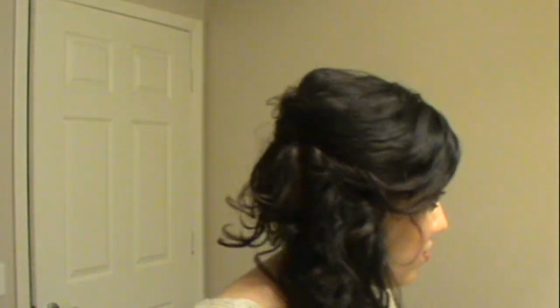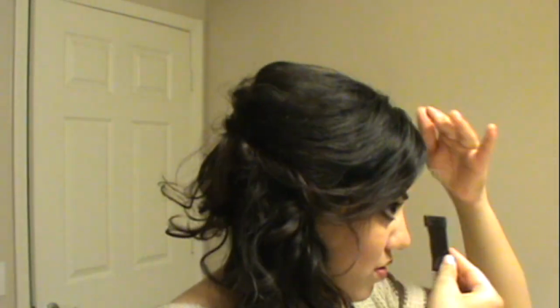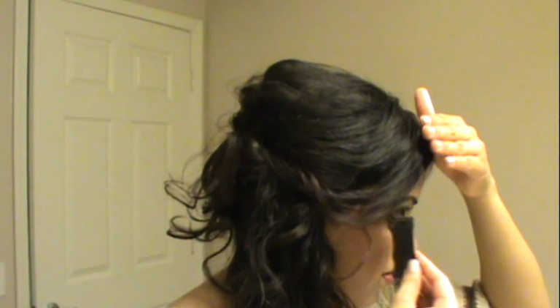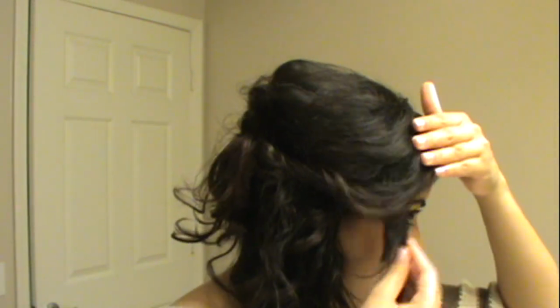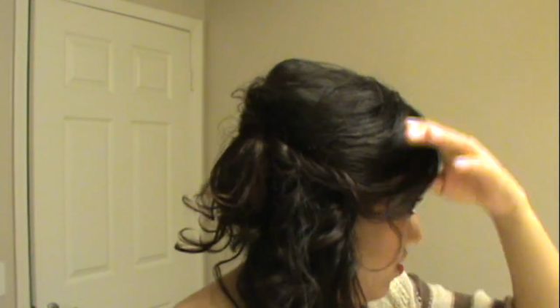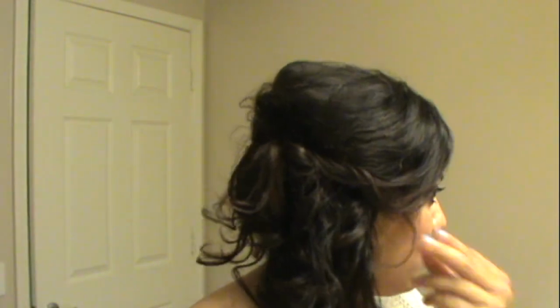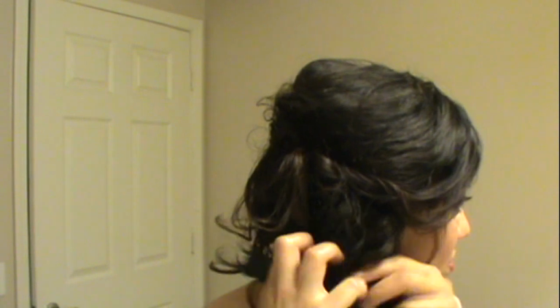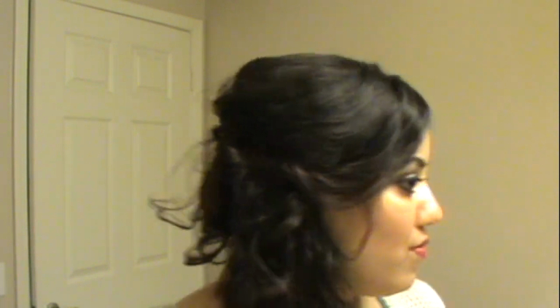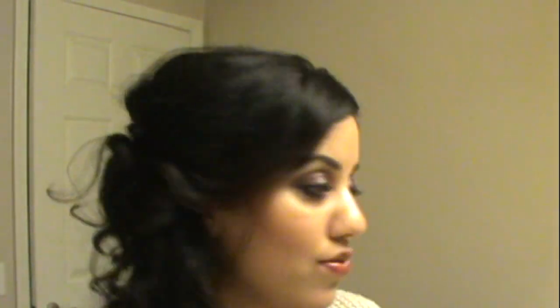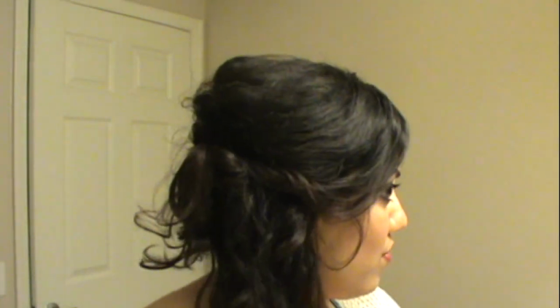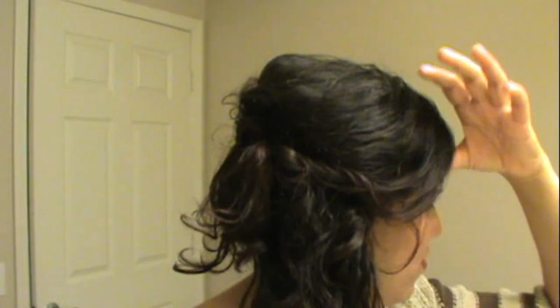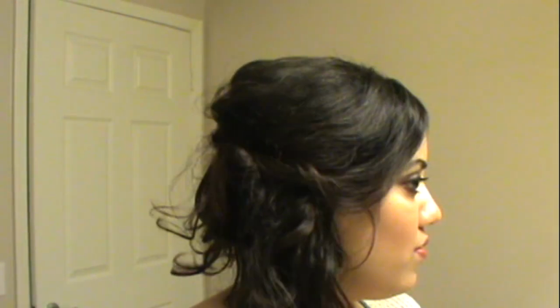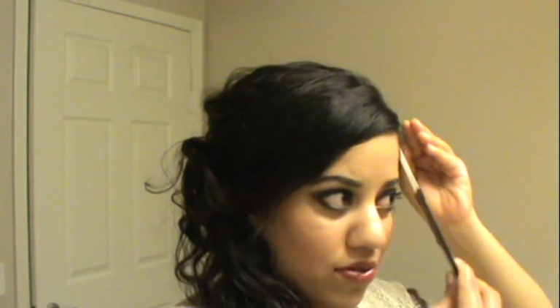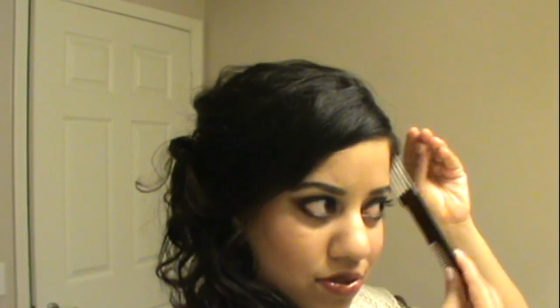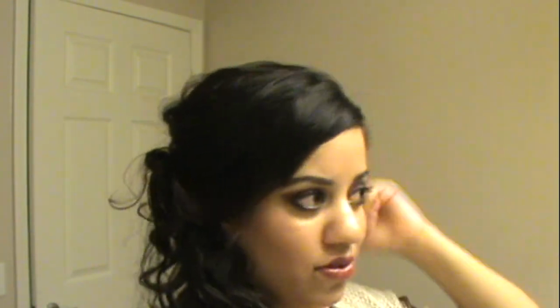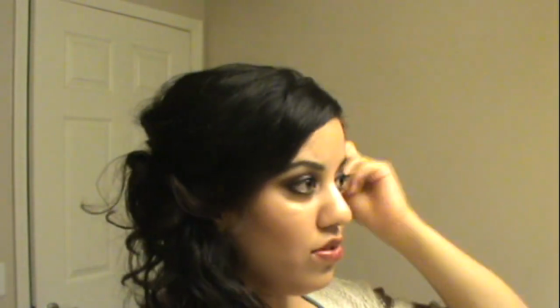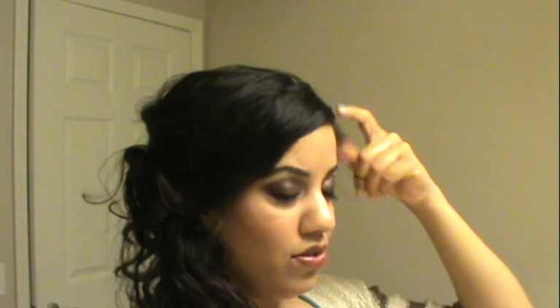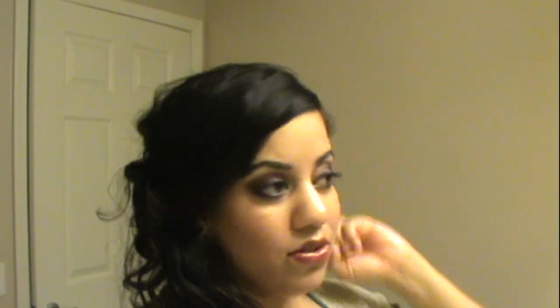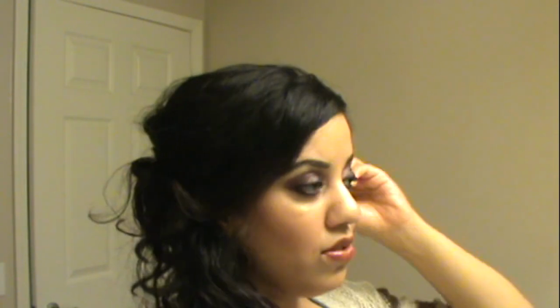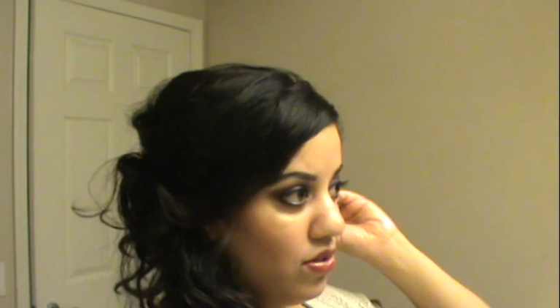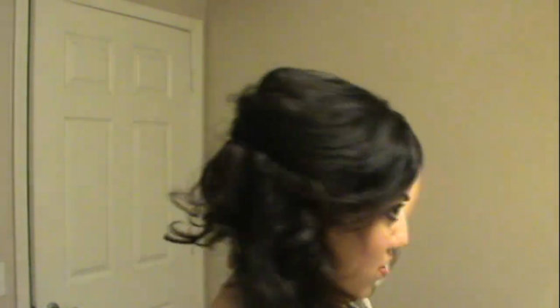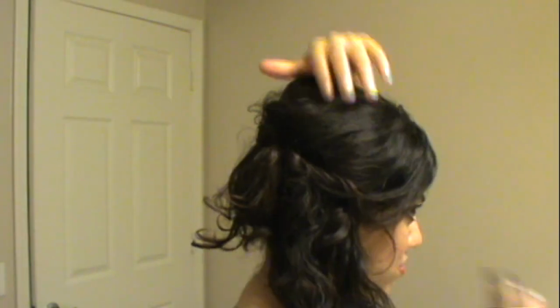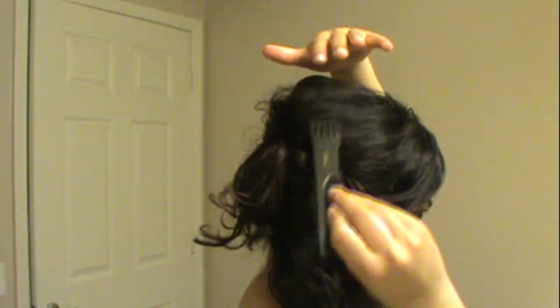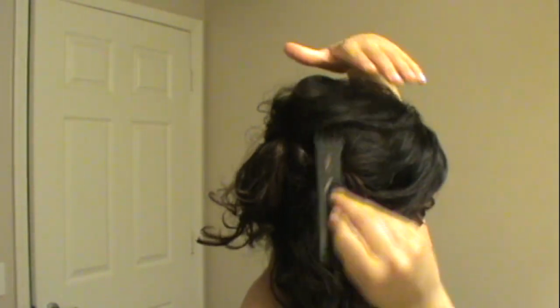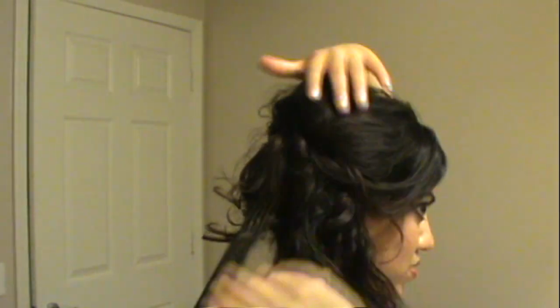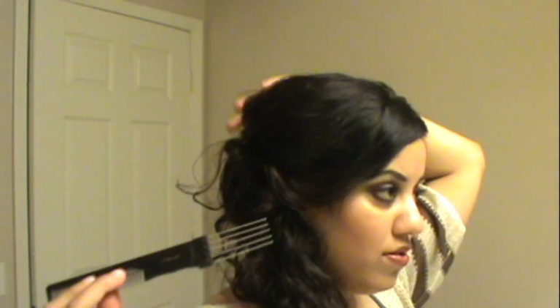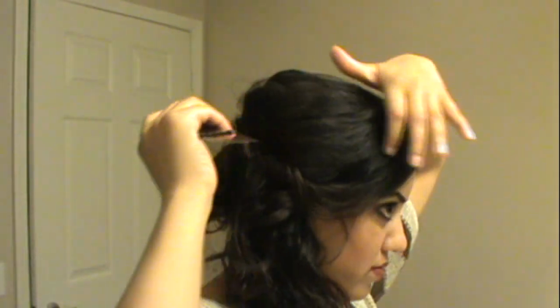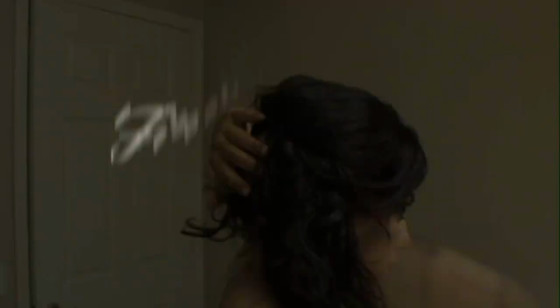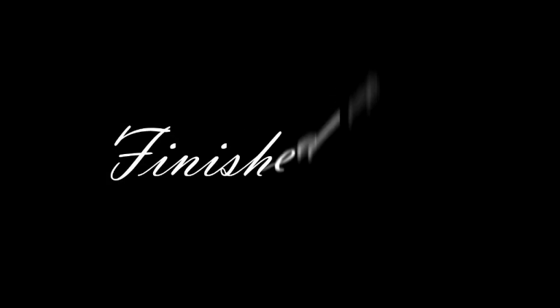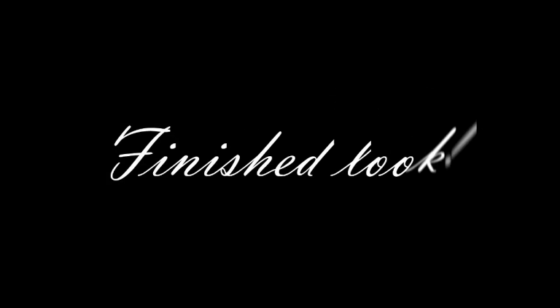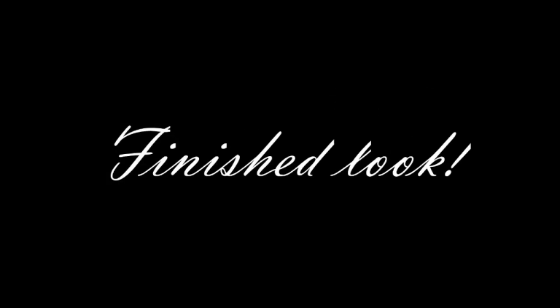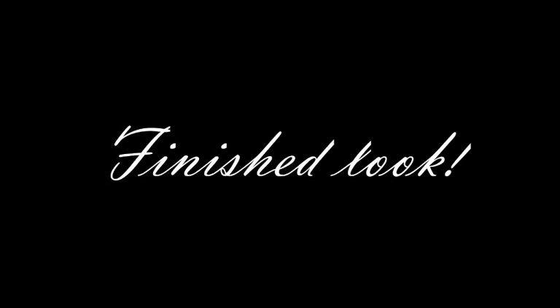I think this look looks great with a wave or a curl. I'm just positioning the curls into place with the little ends of the comb. And you just have this really cute half up, half down style — very fun and perfect for summertime.